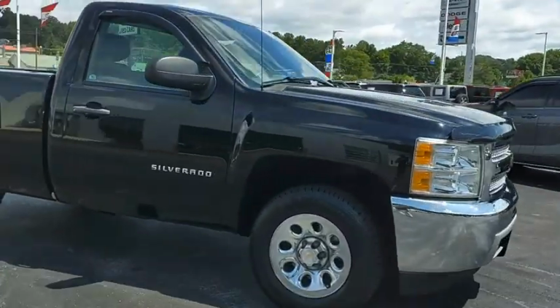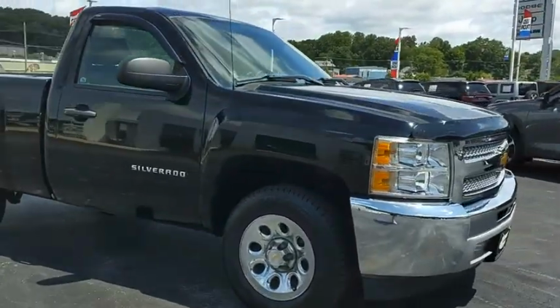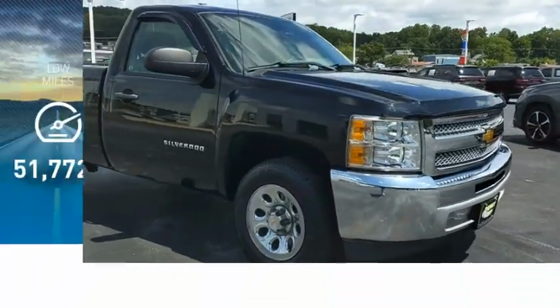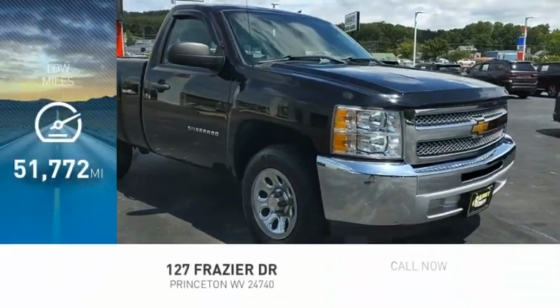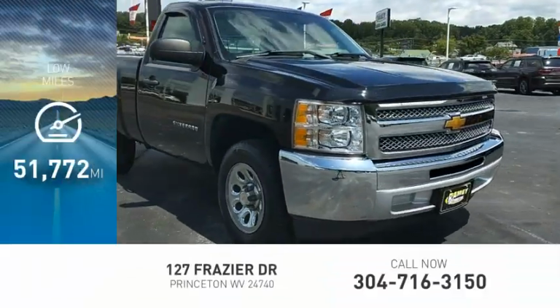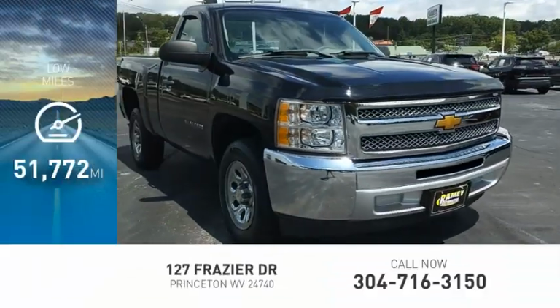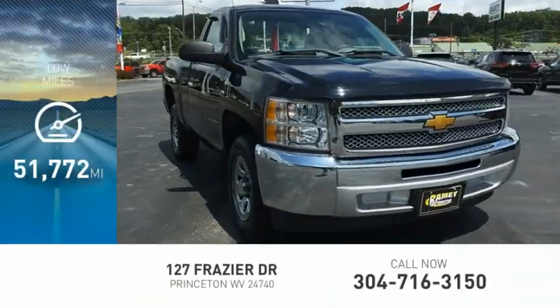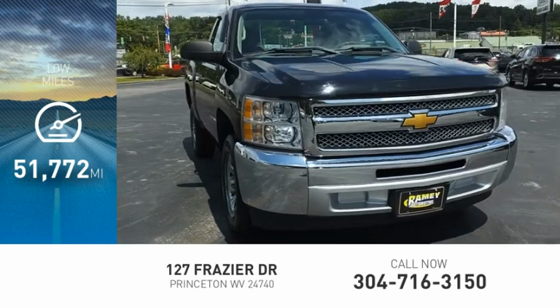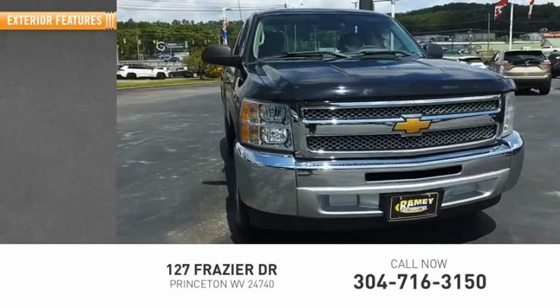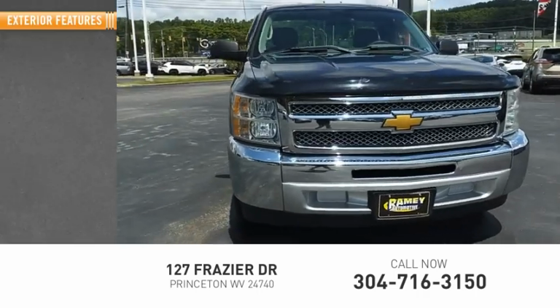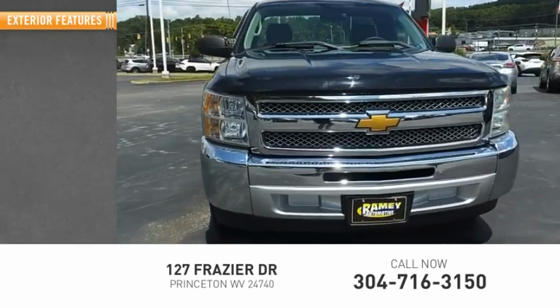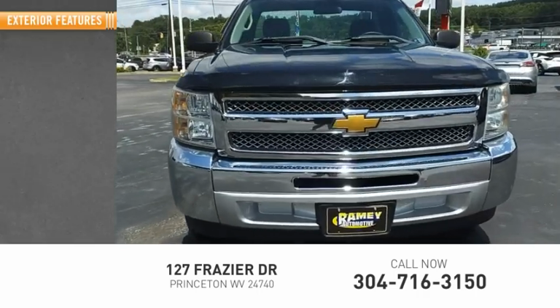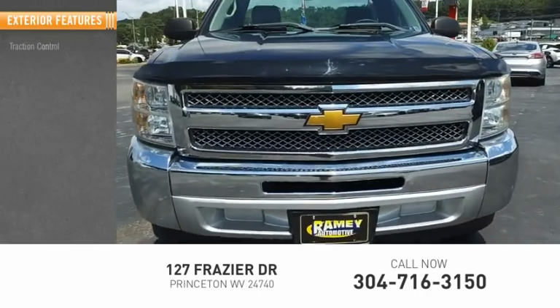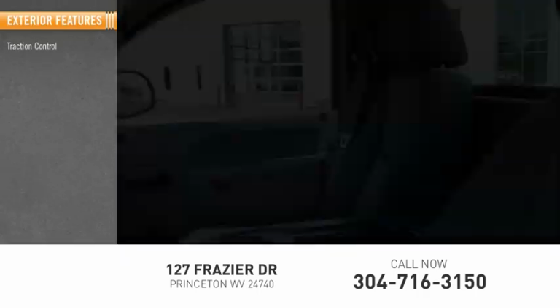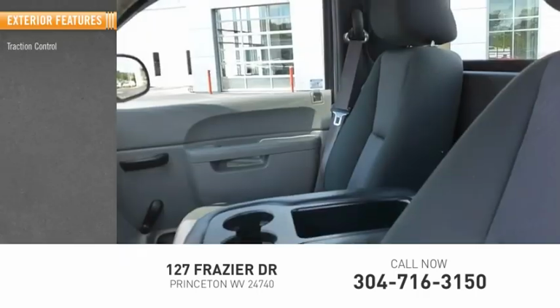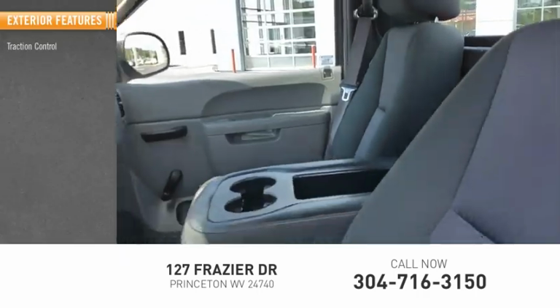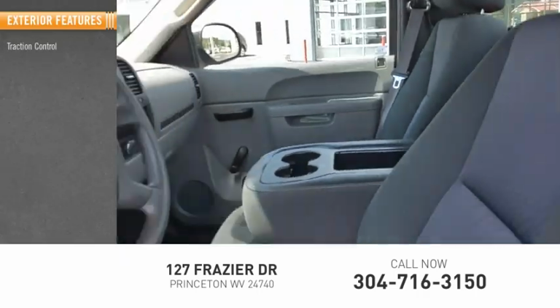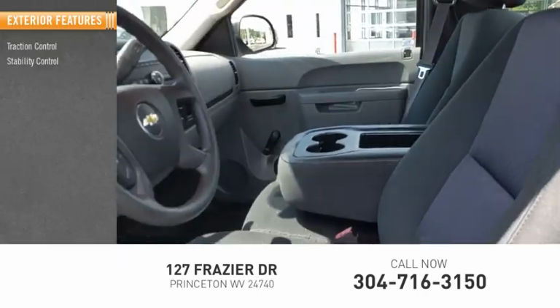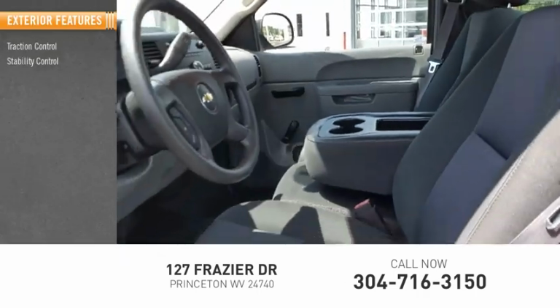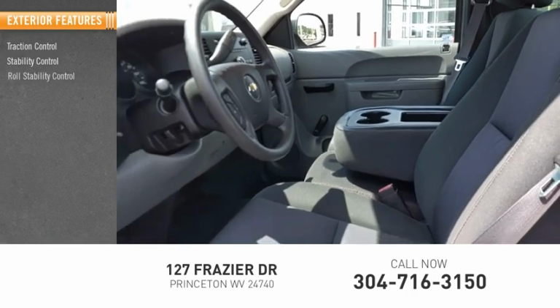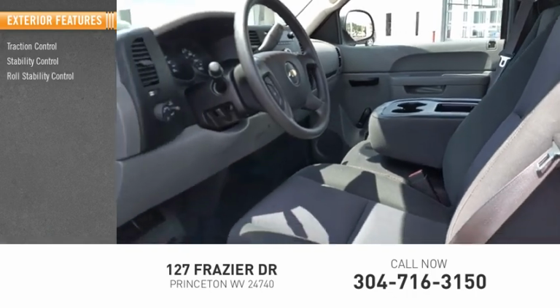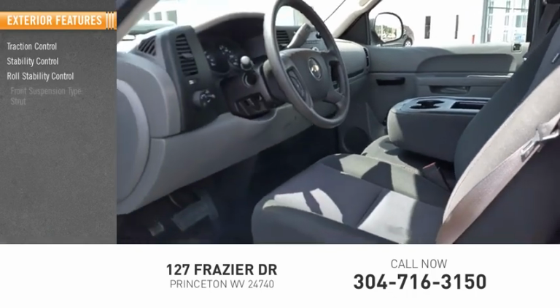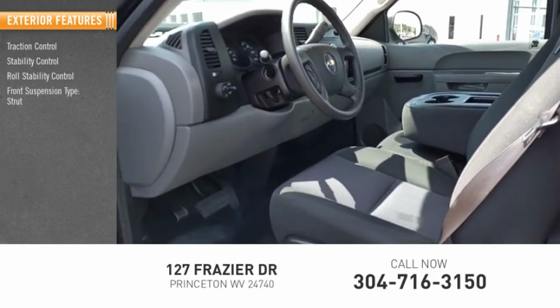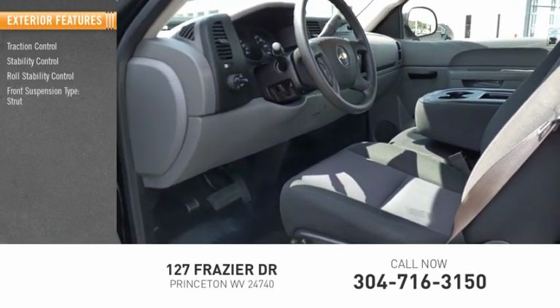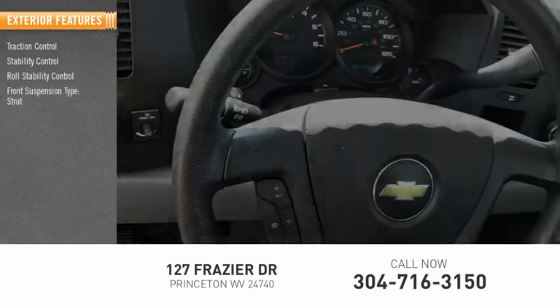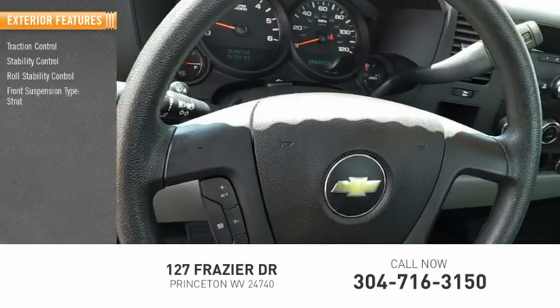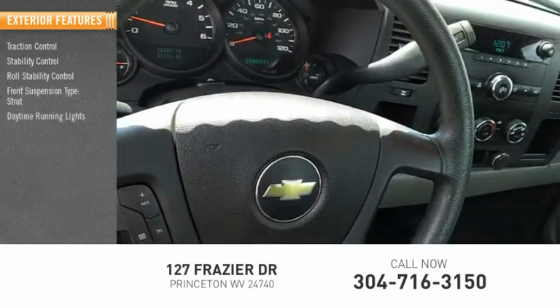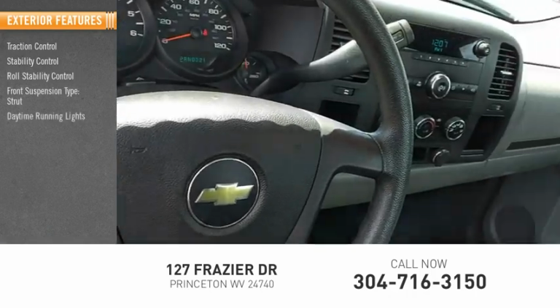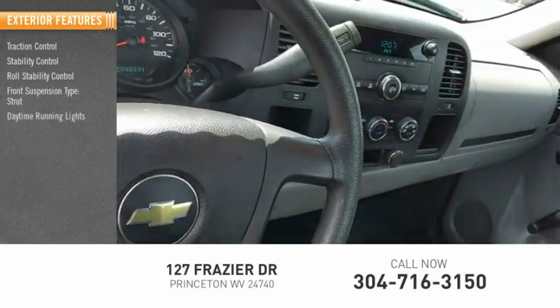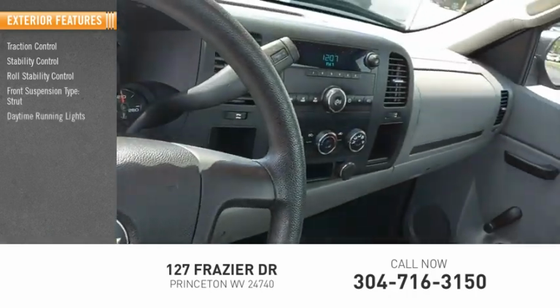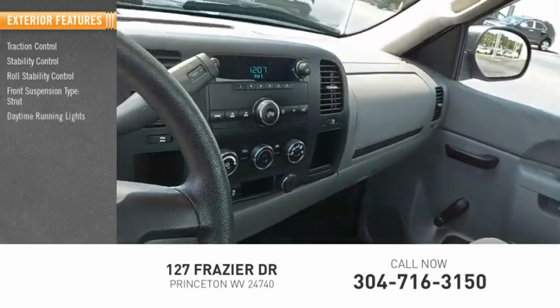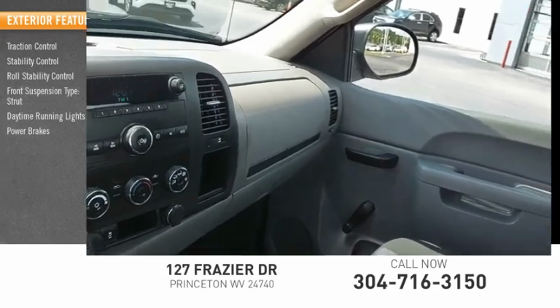This vehicle has less than 55,000 miles. Here are some of this vehicle's great options: traction control, stability control, roll stability control, front suspension type strut, daytime running lights, power brakes.